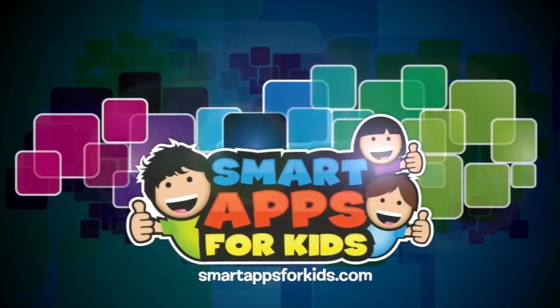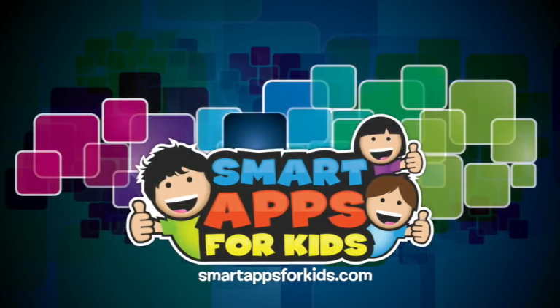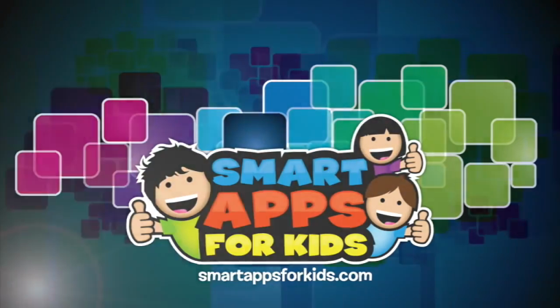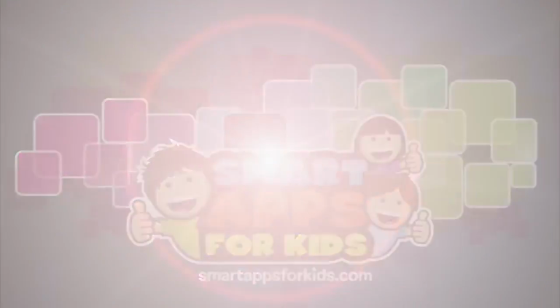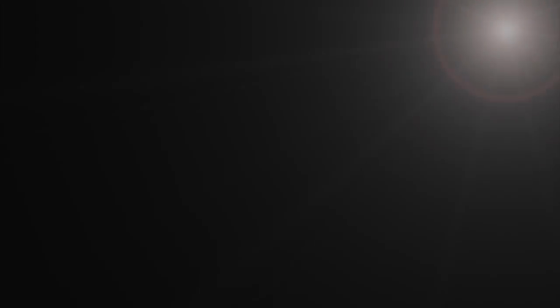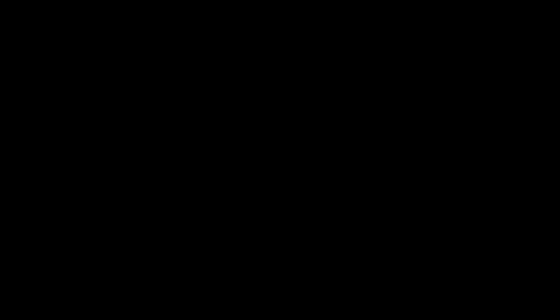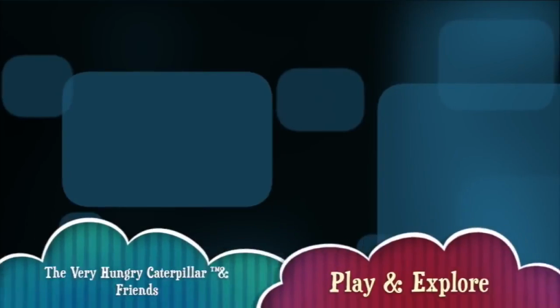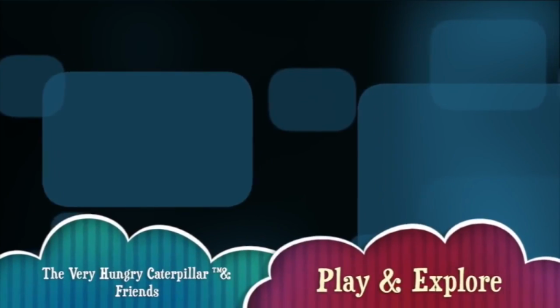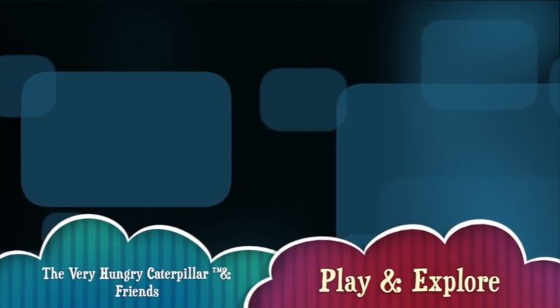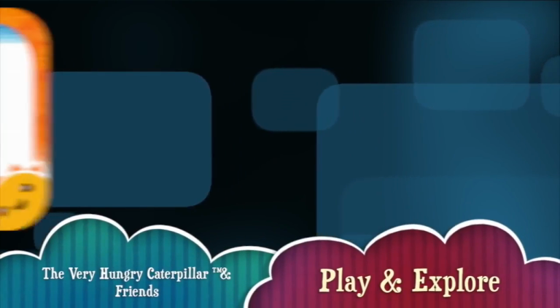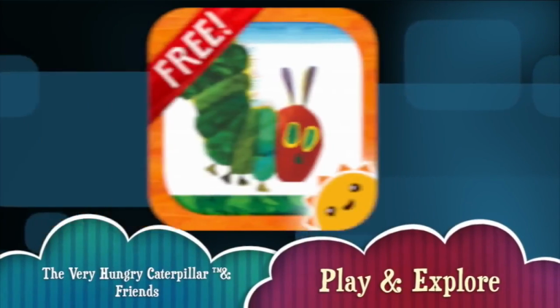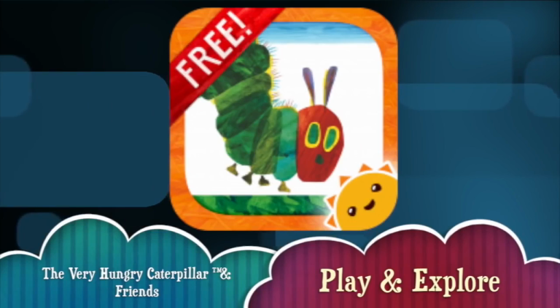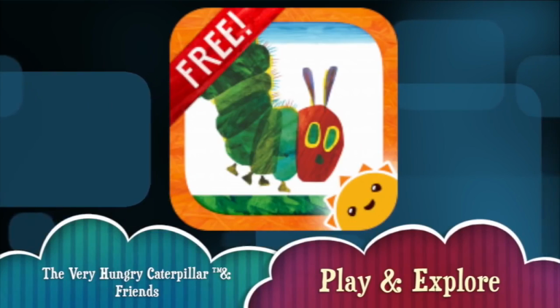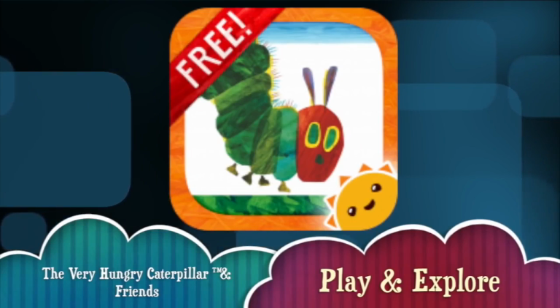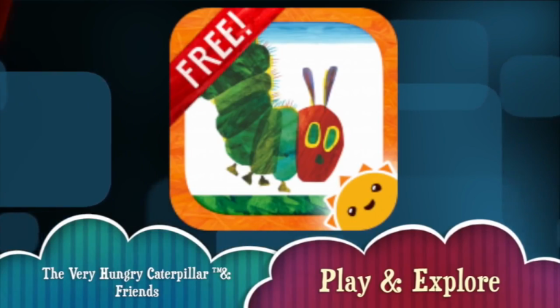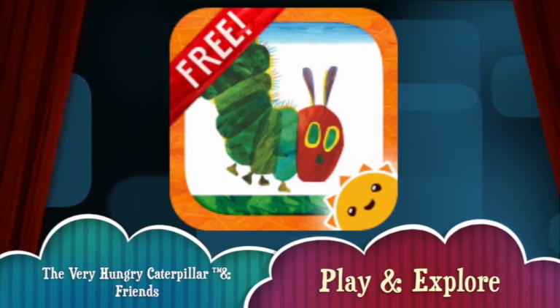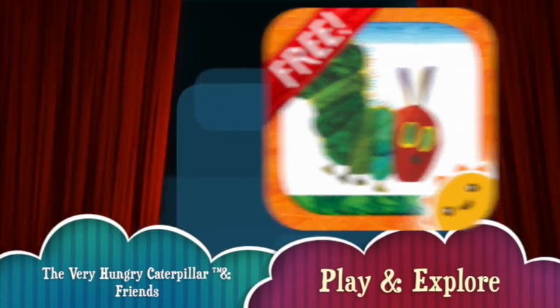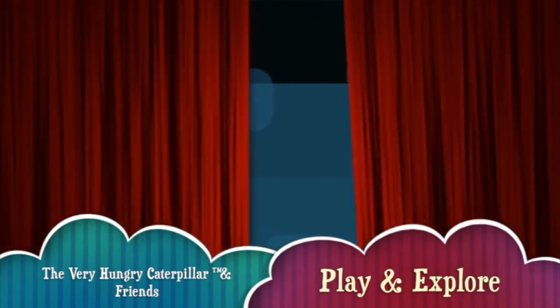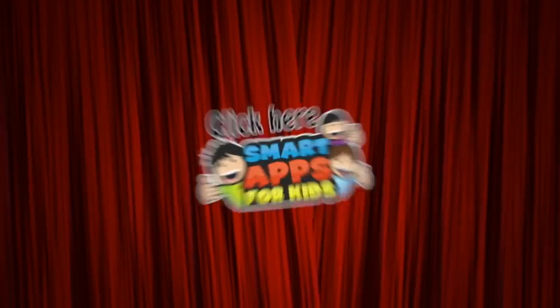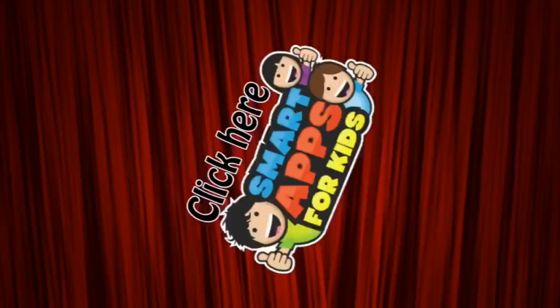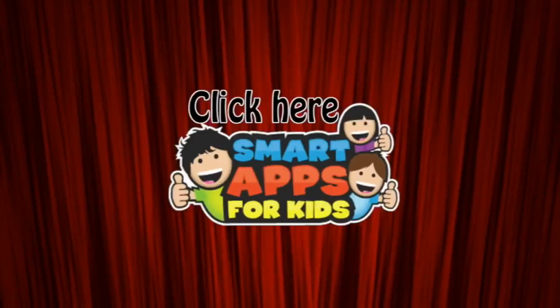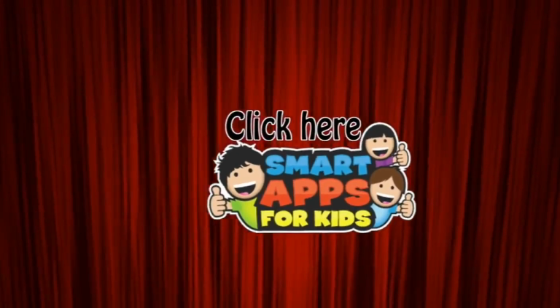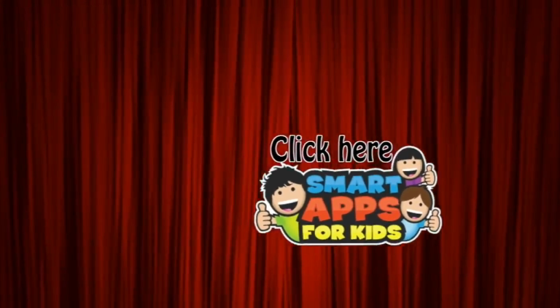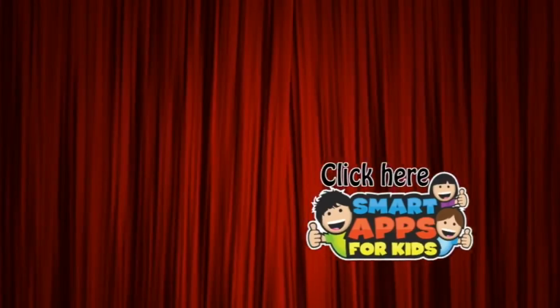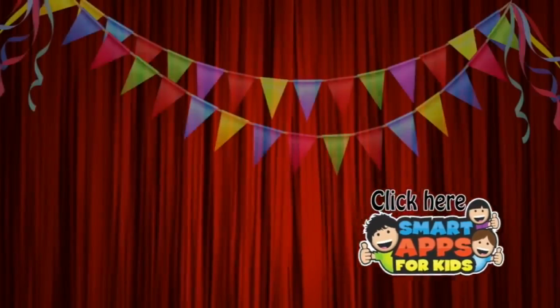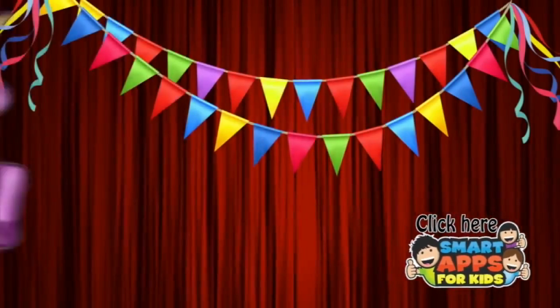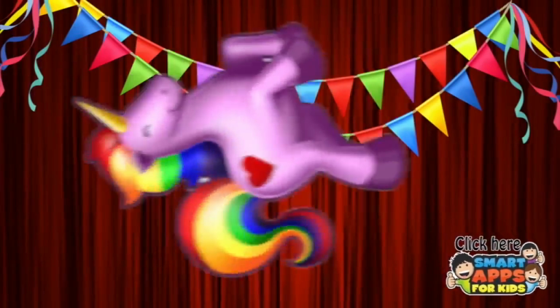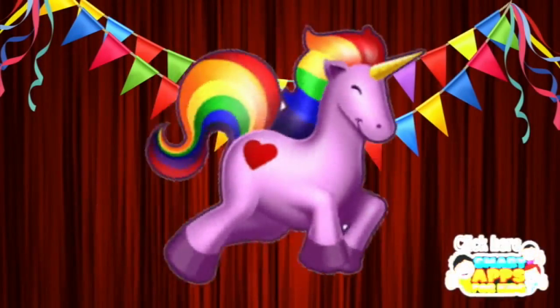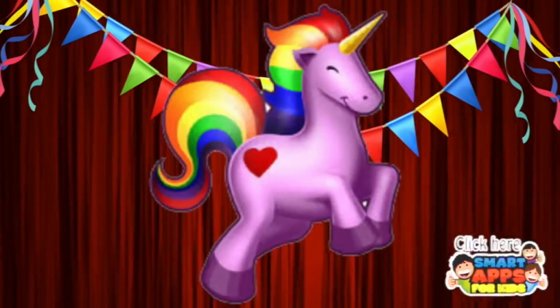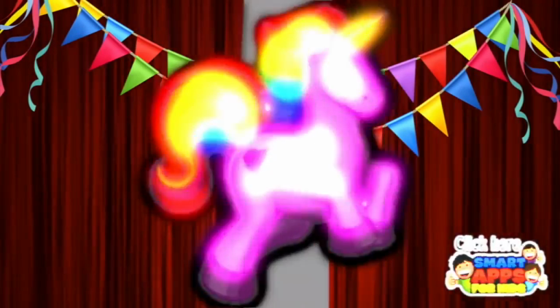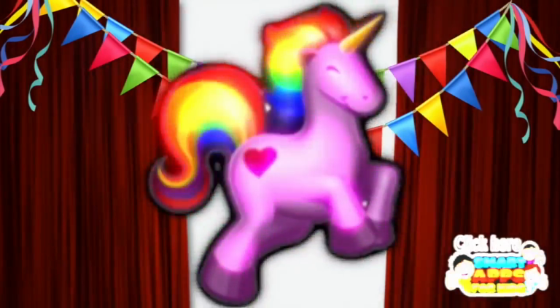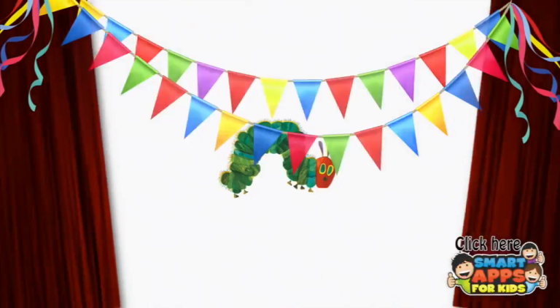Hi there, I'm Ellie from Smart Apps for Kids and I'm going to show you a demo of what this app looks like on the inside. When you've seen enough, click this icon to subscribe to our channel. We get to have a unicorn party for every hundred new subscribers we get.